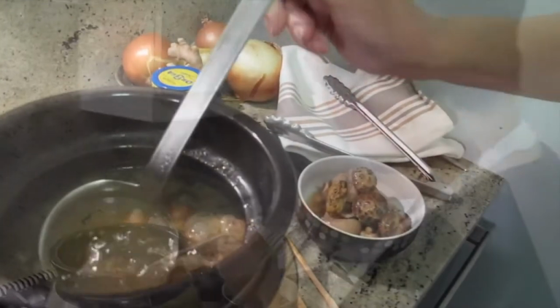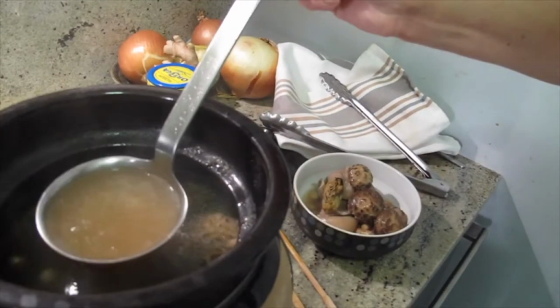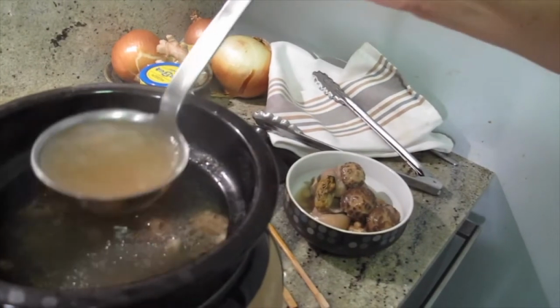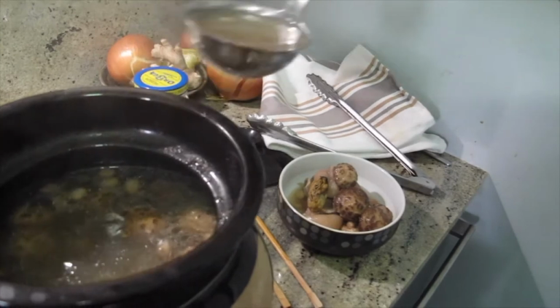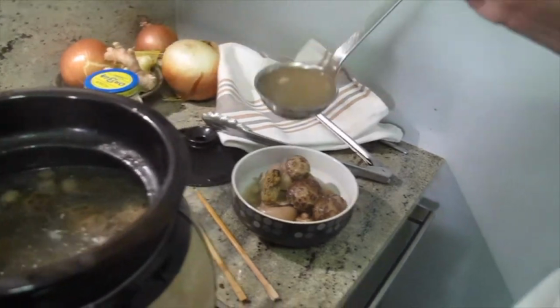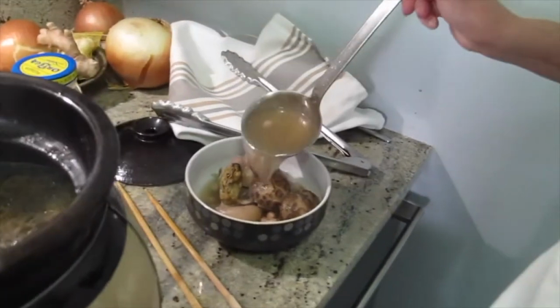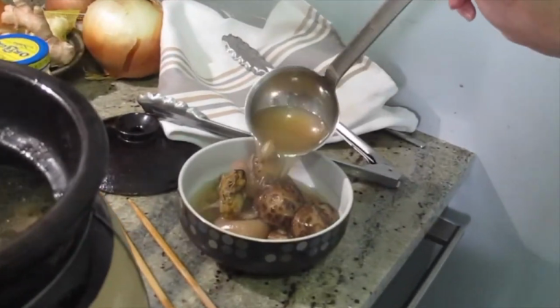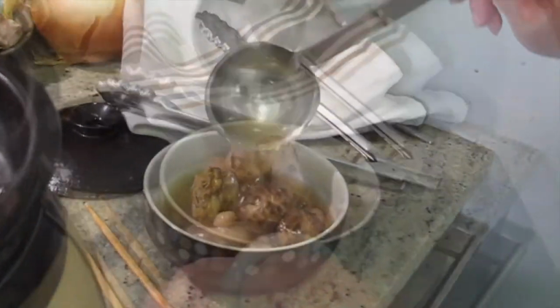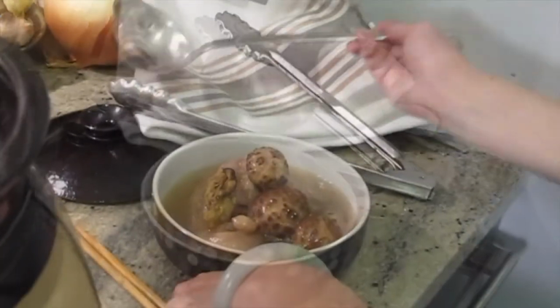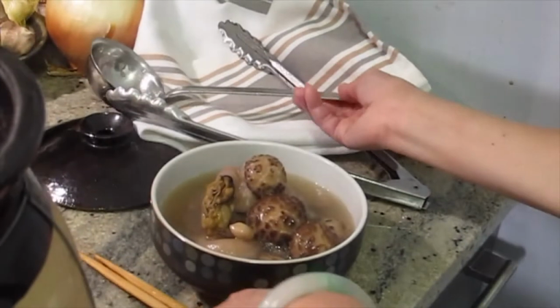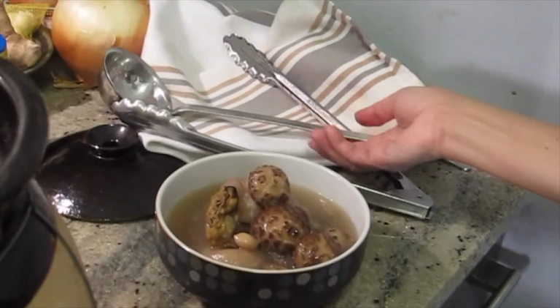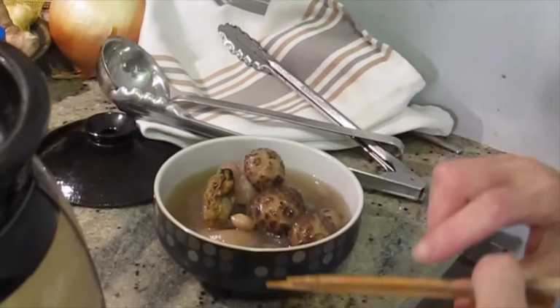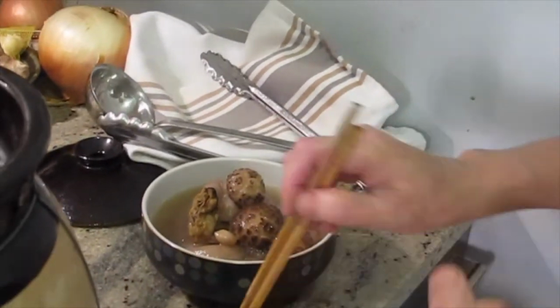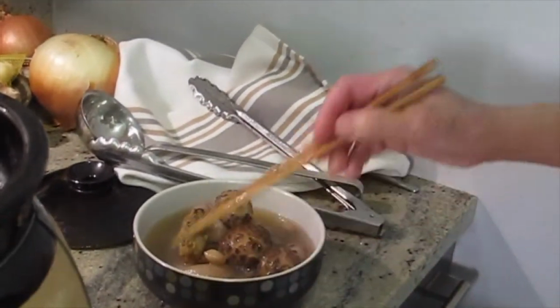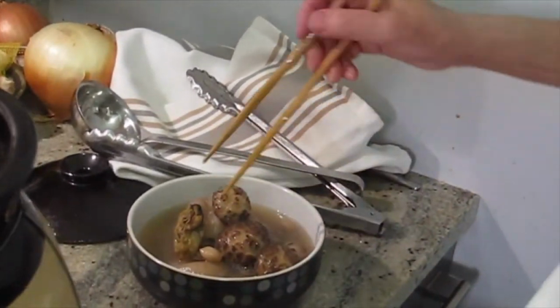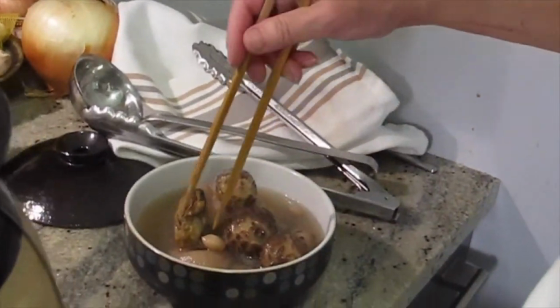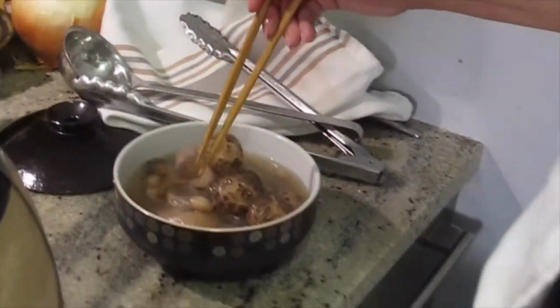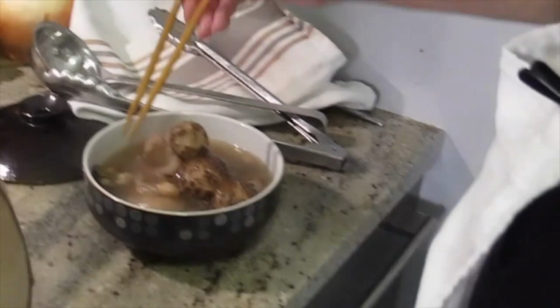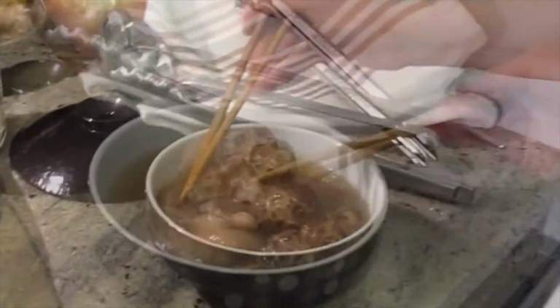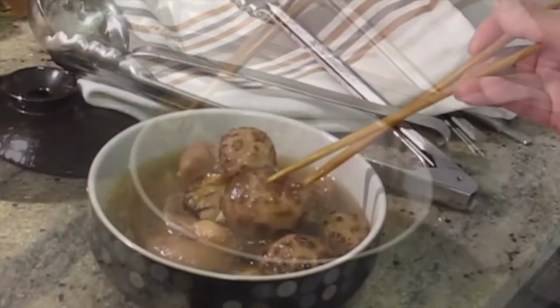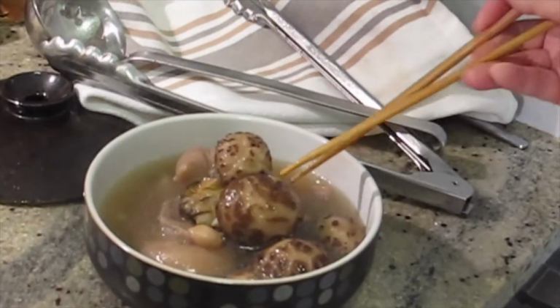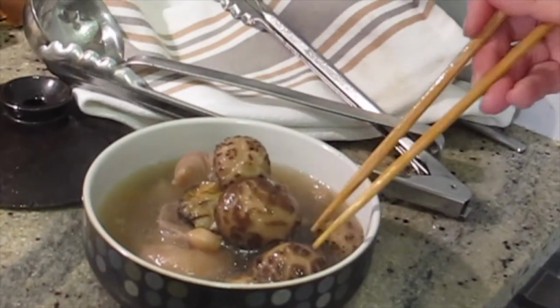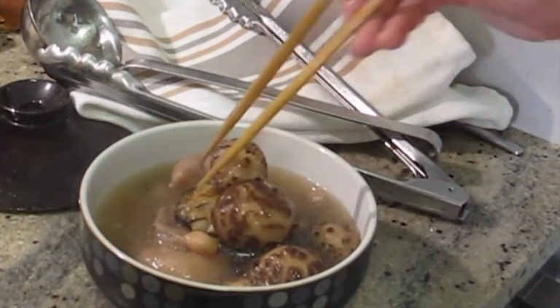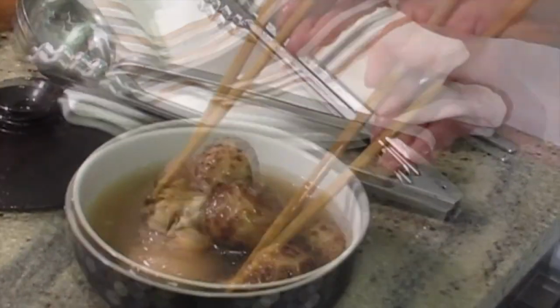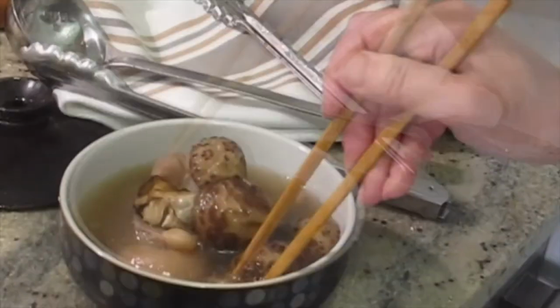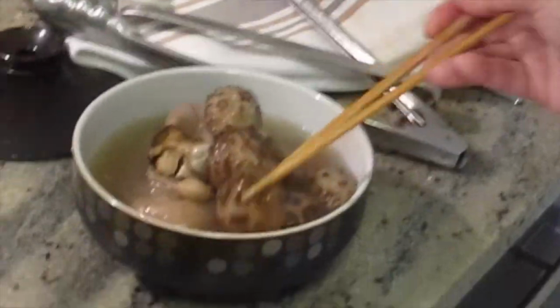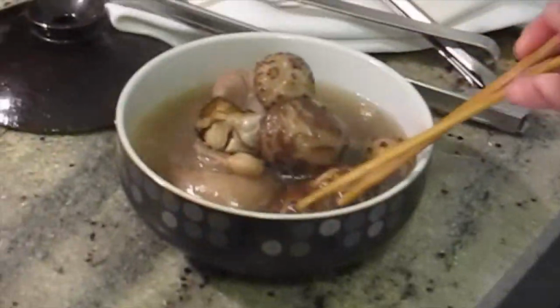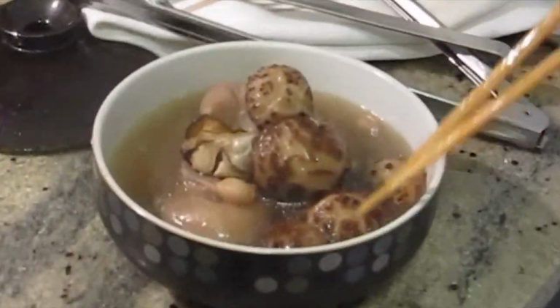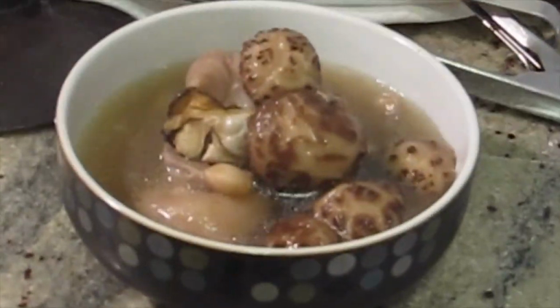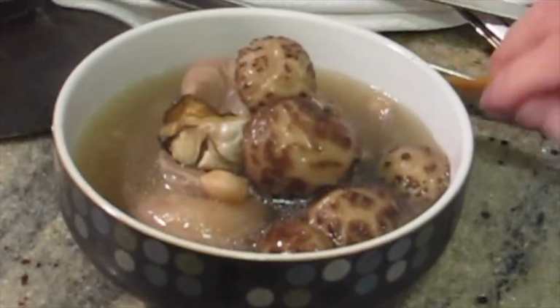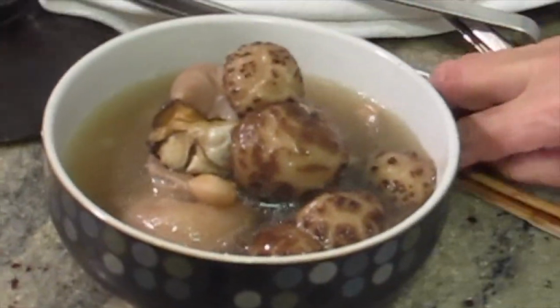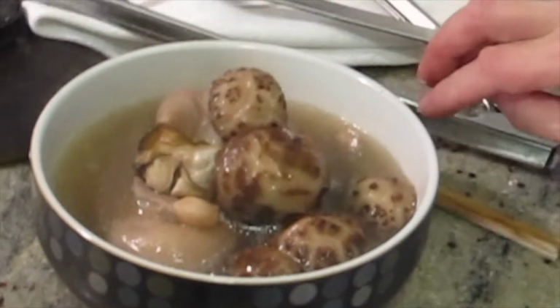Let me put some soup in it and then we'll arrange it. Picture time — well, let's arrange it first. It looks good to me. I think that's it. Okay, picture time.